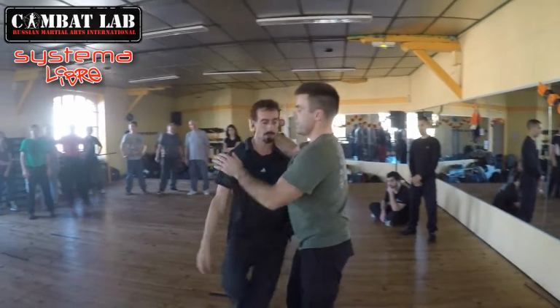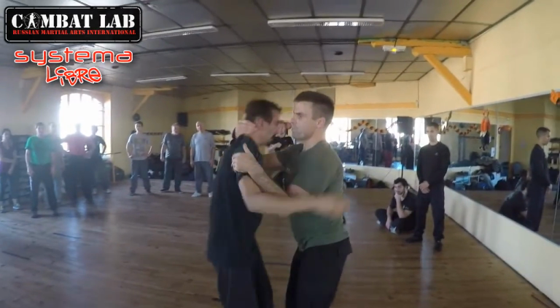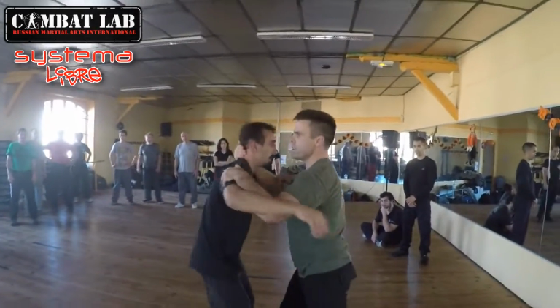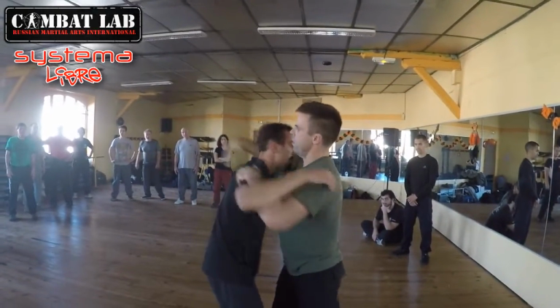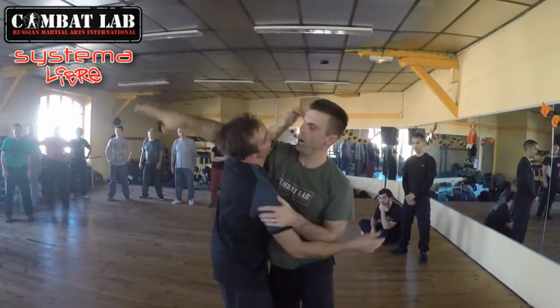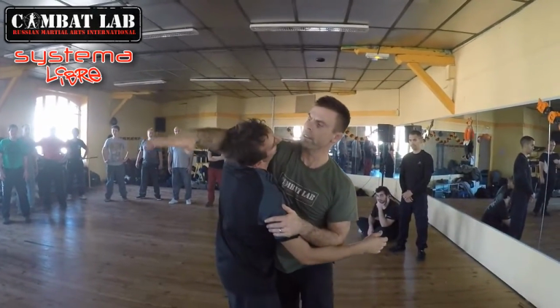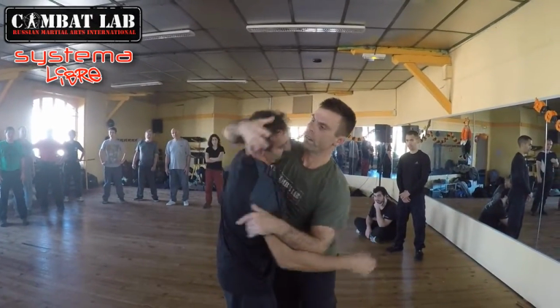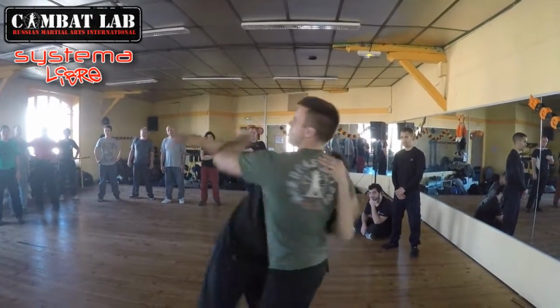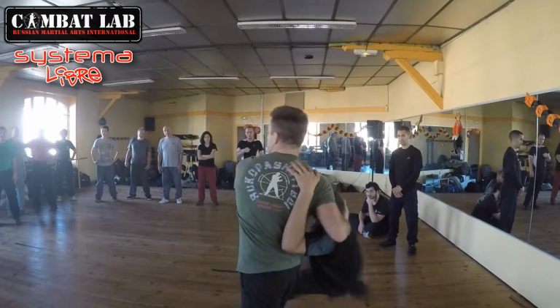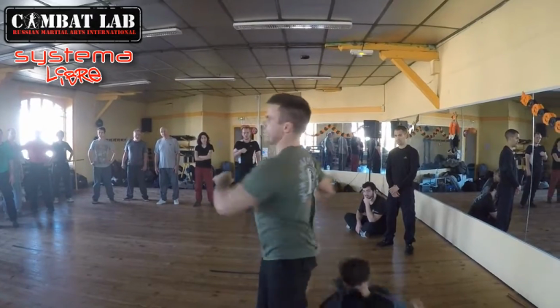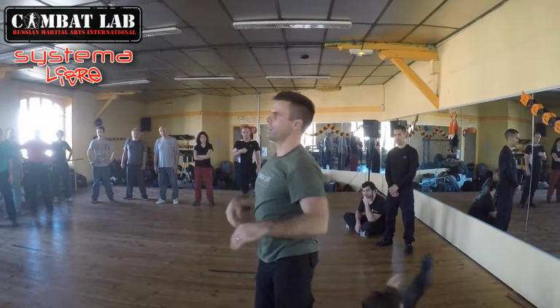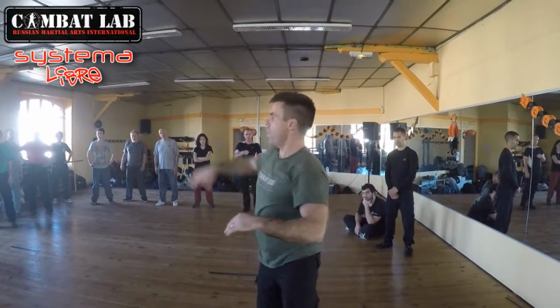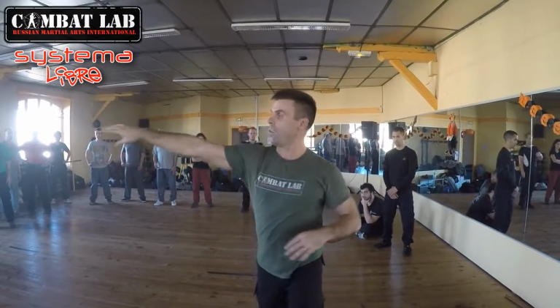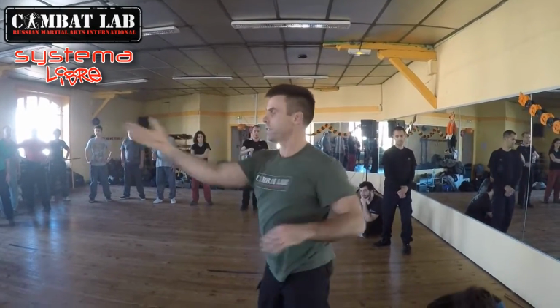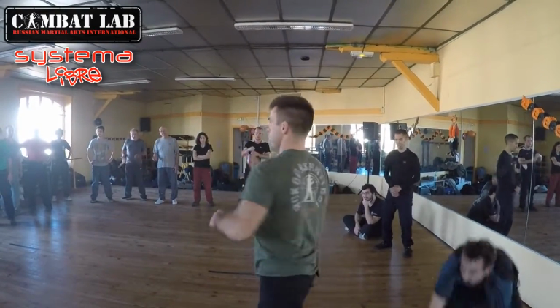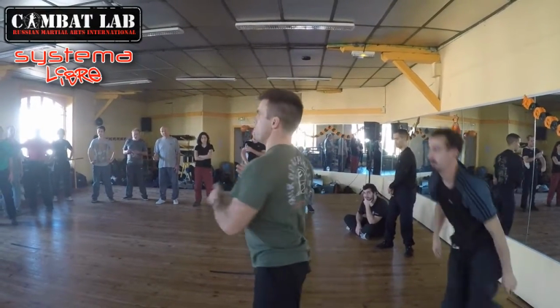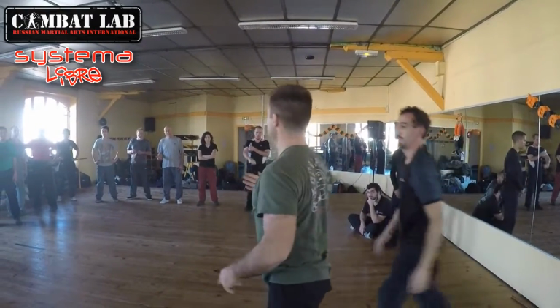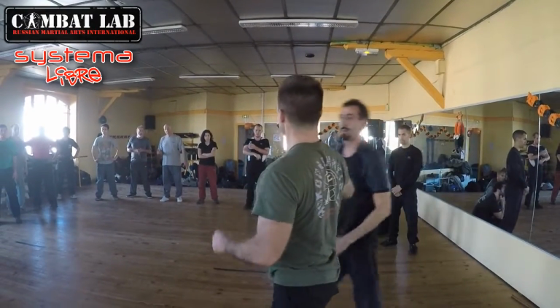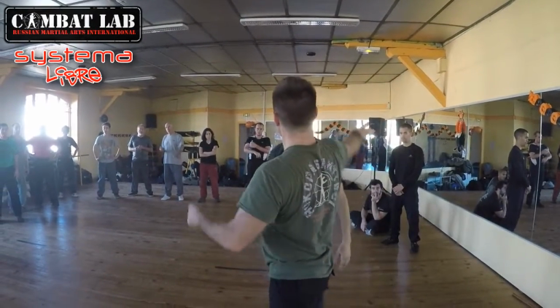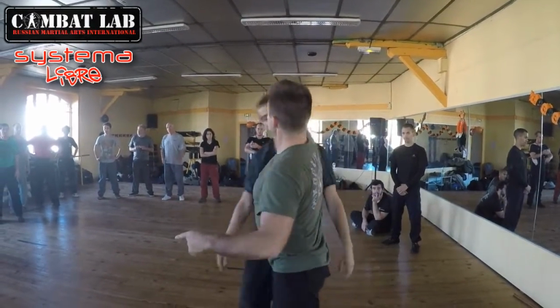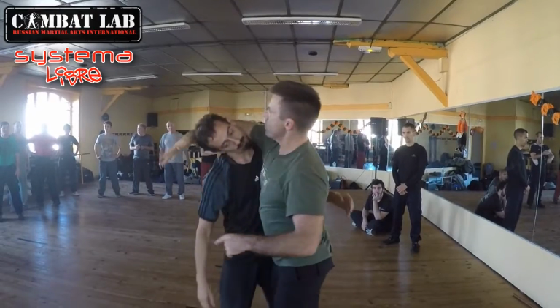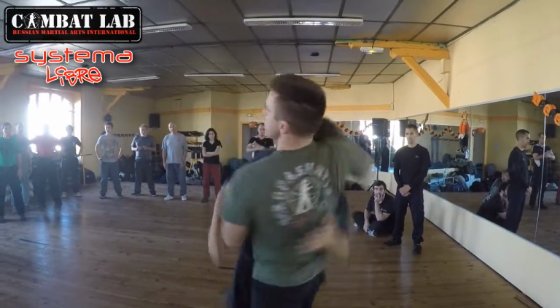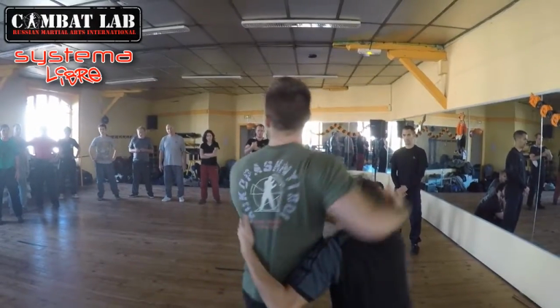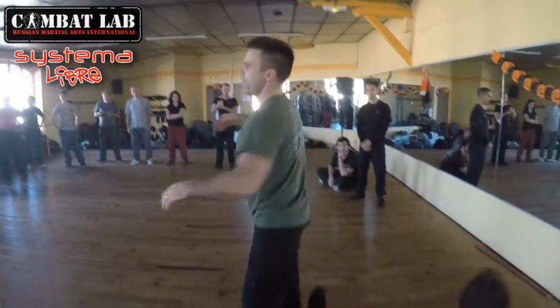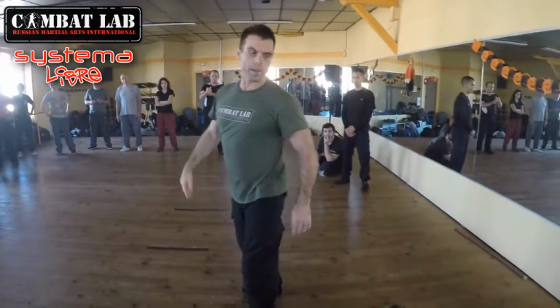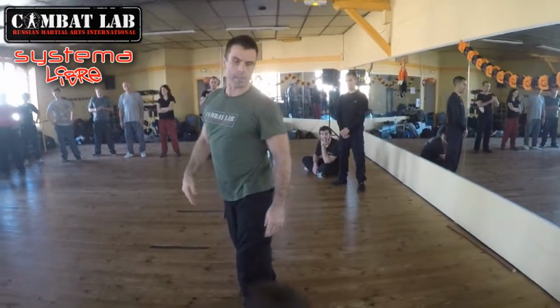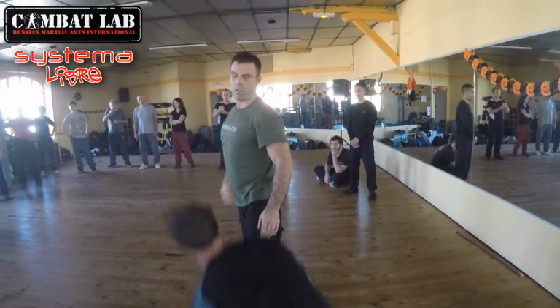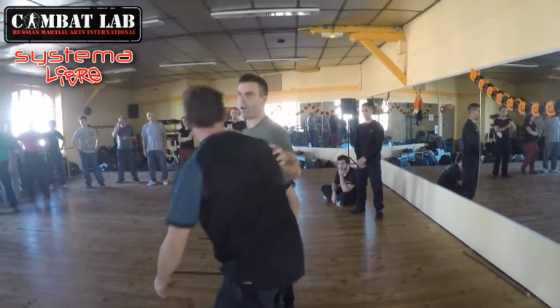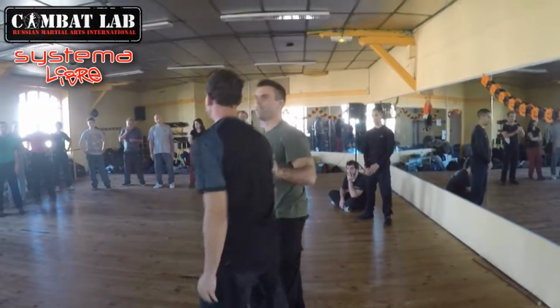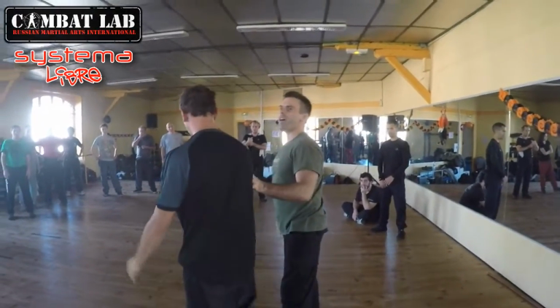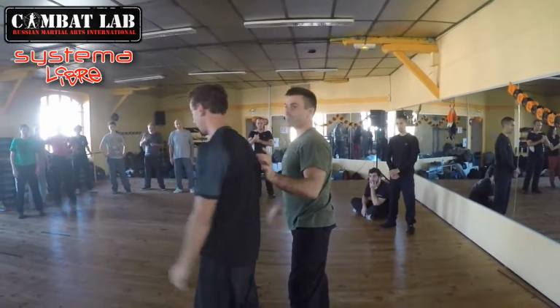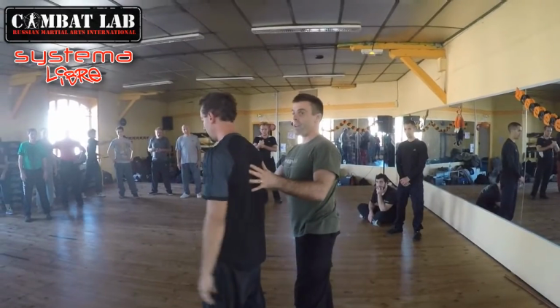But to get into this position: one, two. Et pour arriver à cette position-là: un, deux. So there's got to be a bit of cross motion to bring him back. Ça doit être un mouvement croisé pour le ramener vers l'arrière.